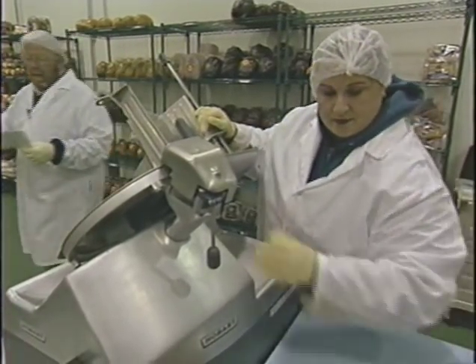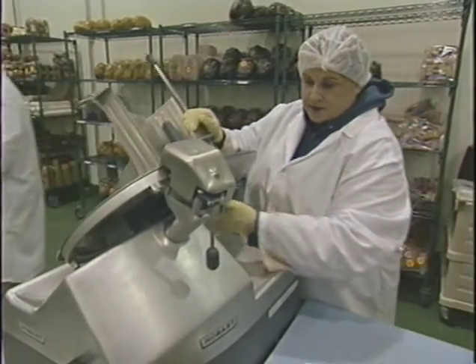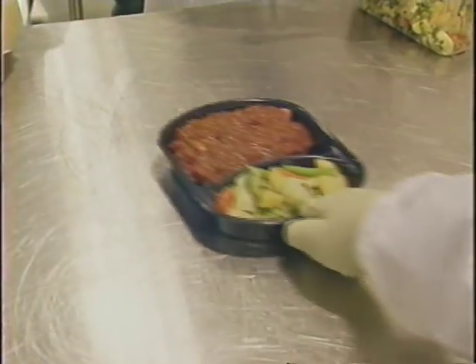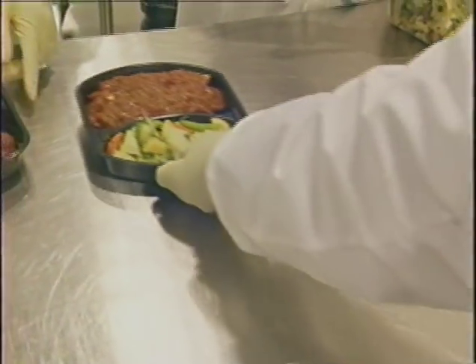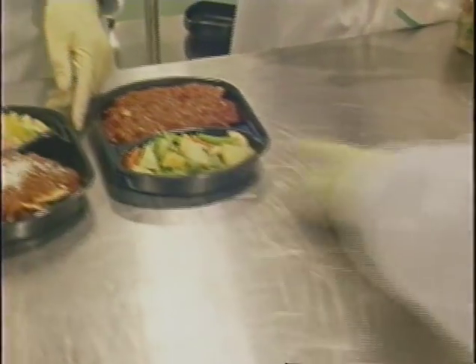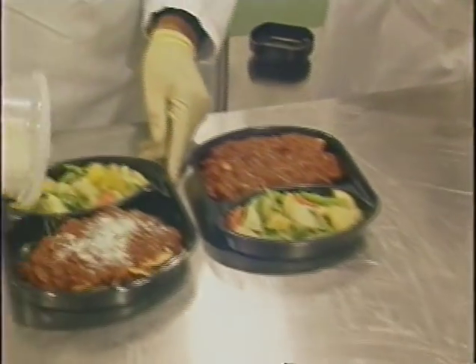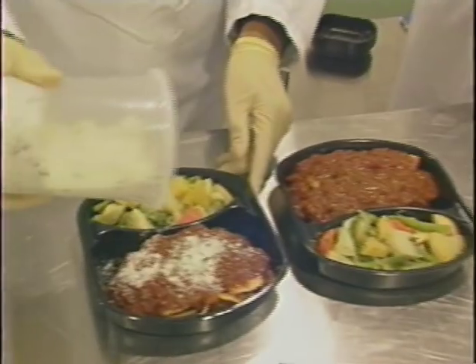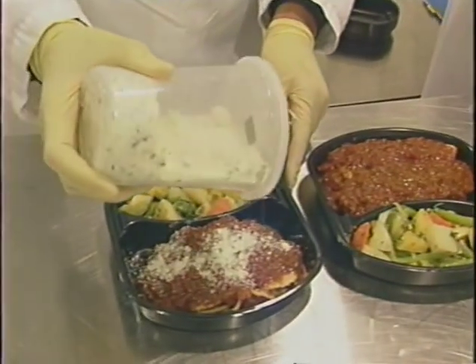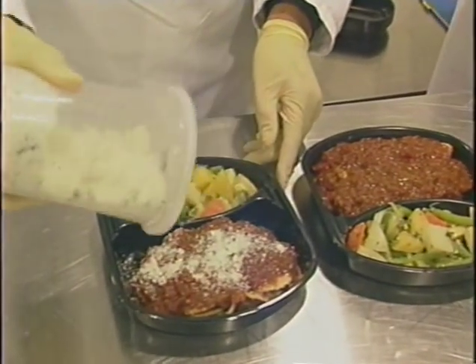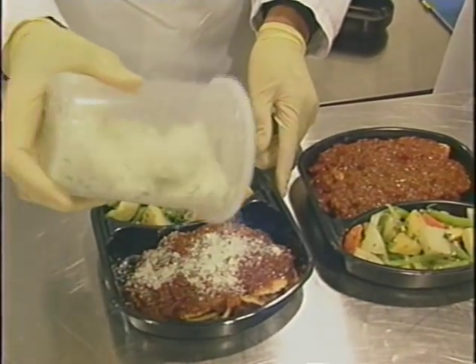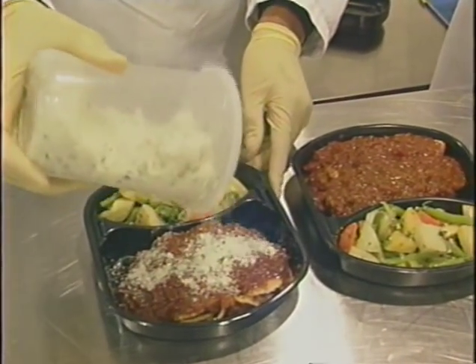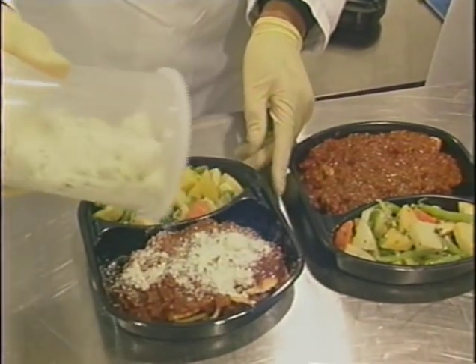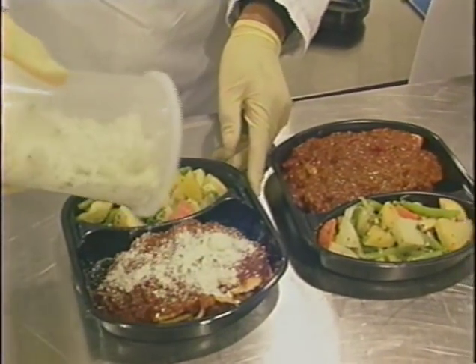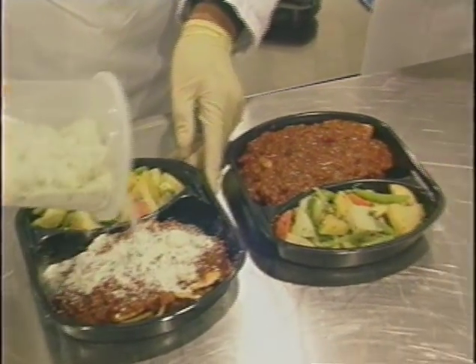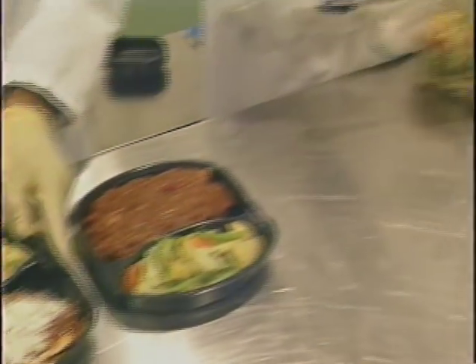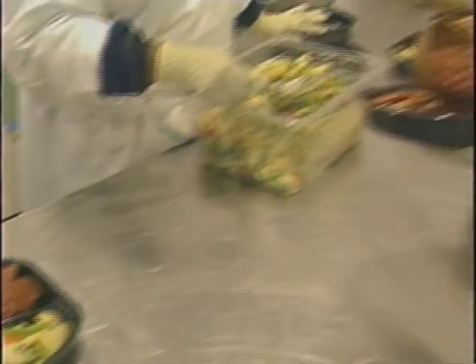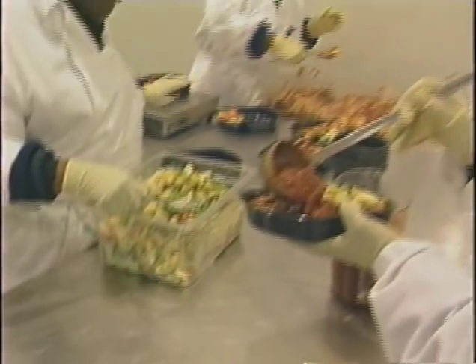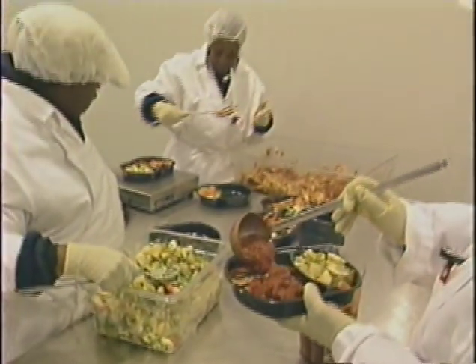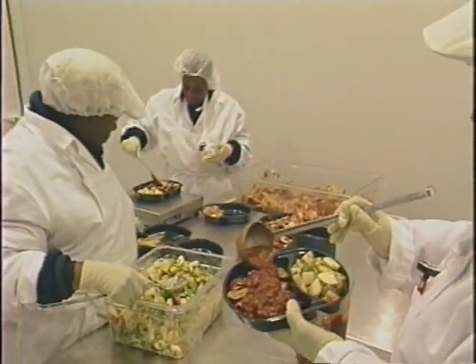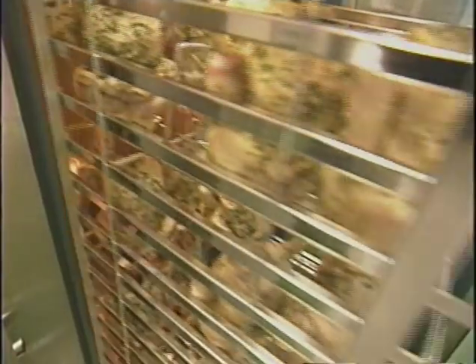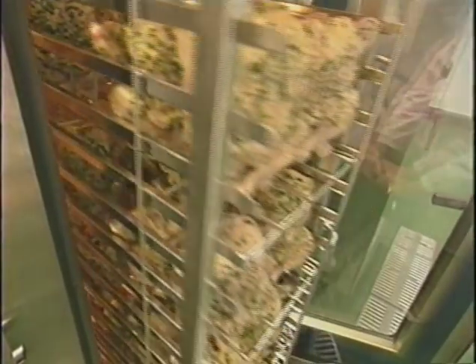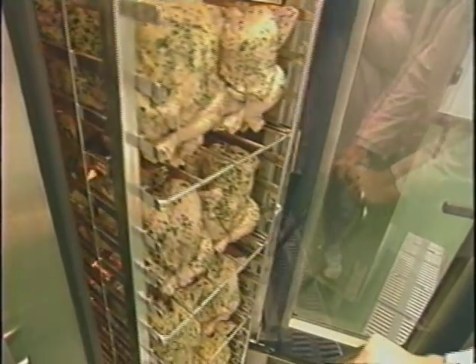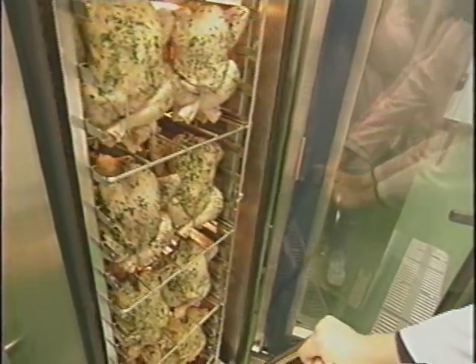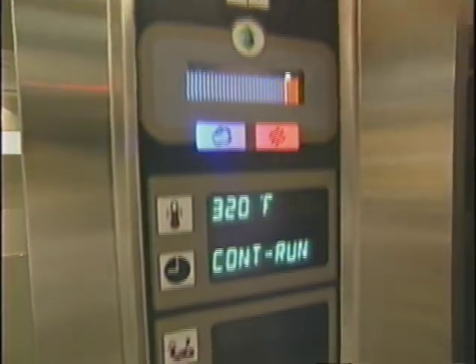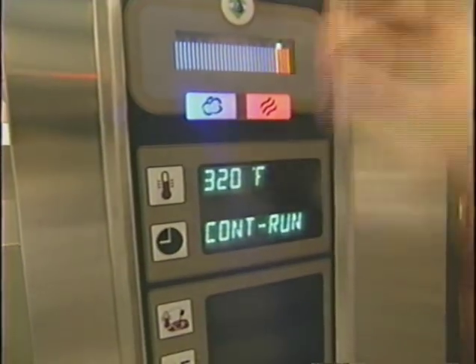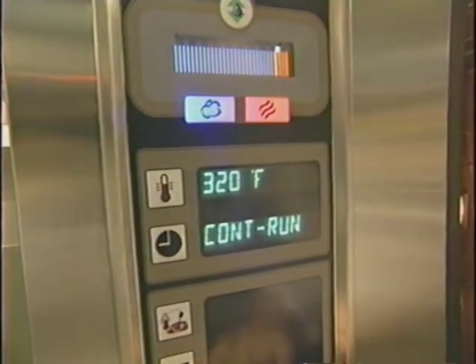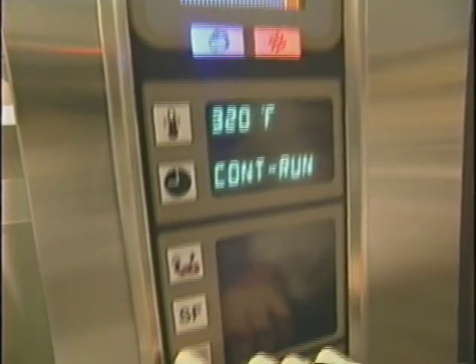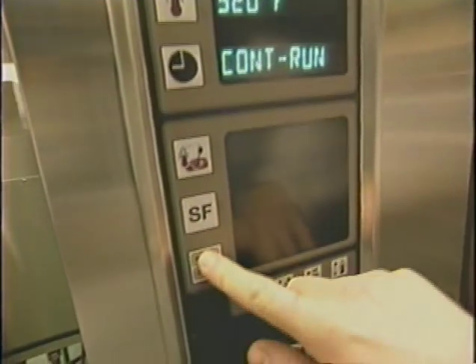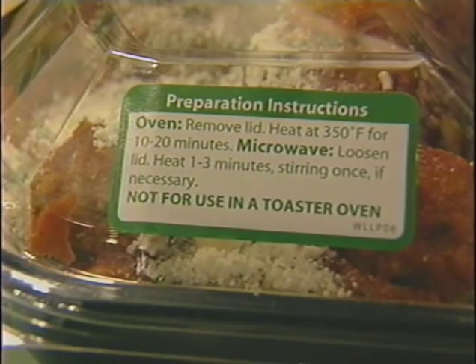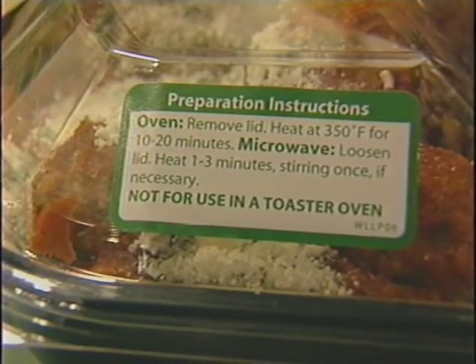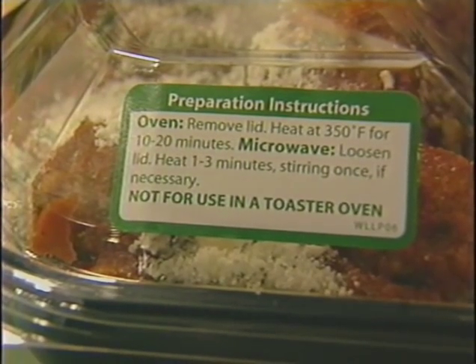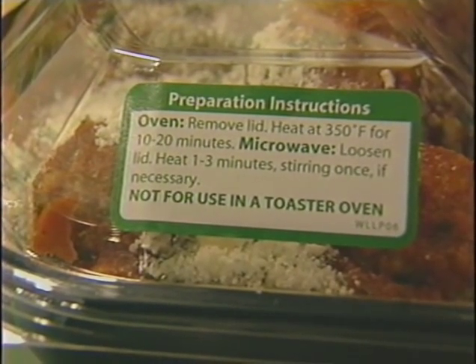Prepared foods are an important part of our business too. We have developed recipes especially for later reheating. The meals are cooked and then blast chilled to stop the process, so when the customer reheats the meal later, it is cooked perfectly.